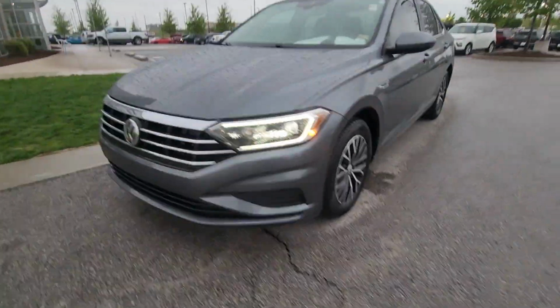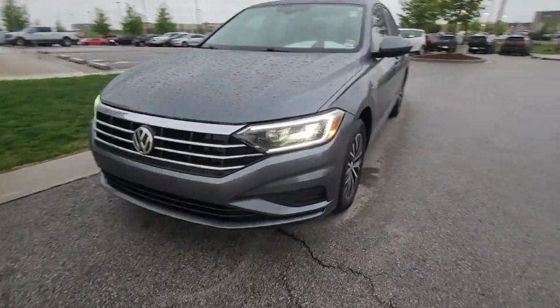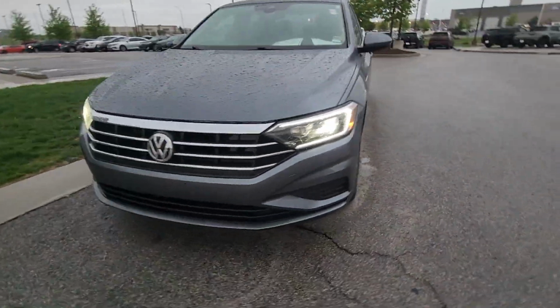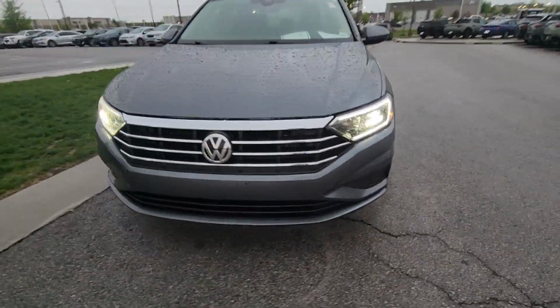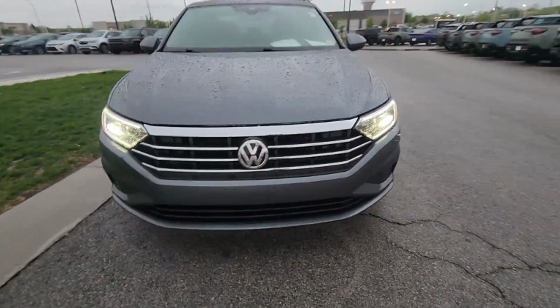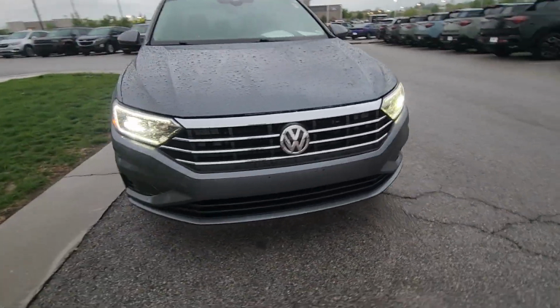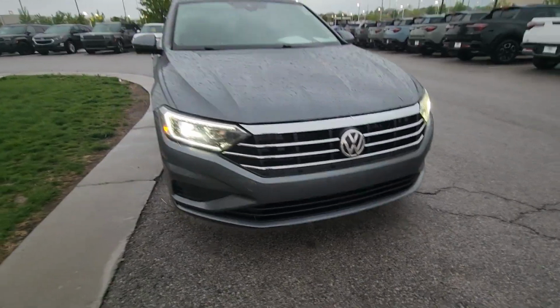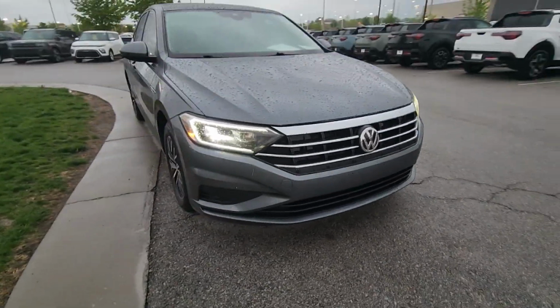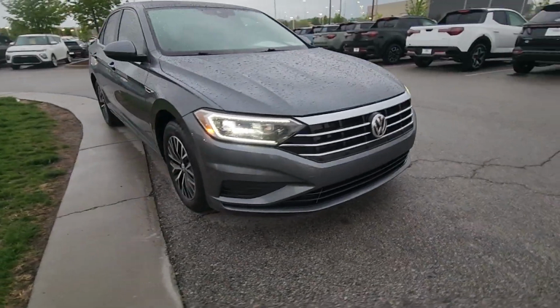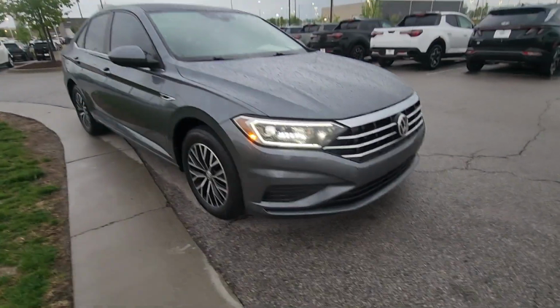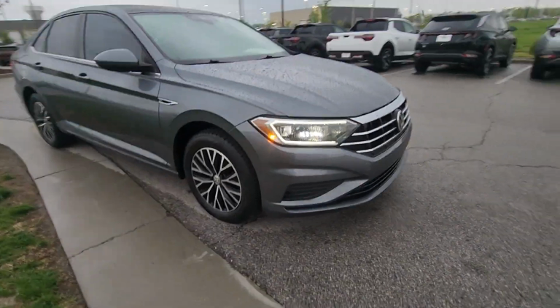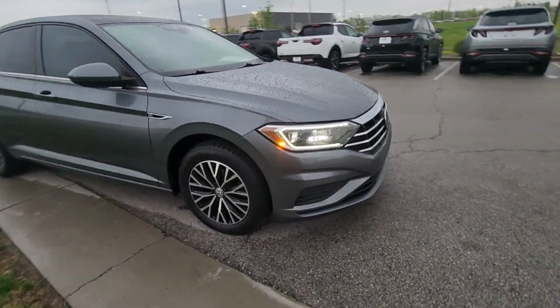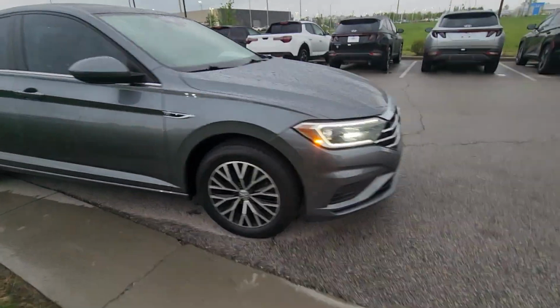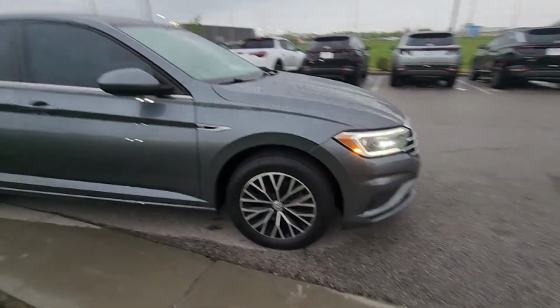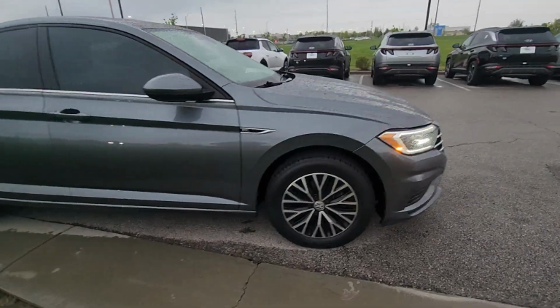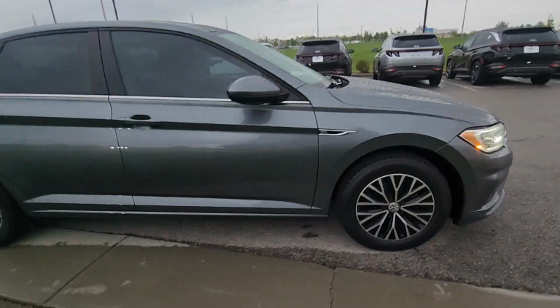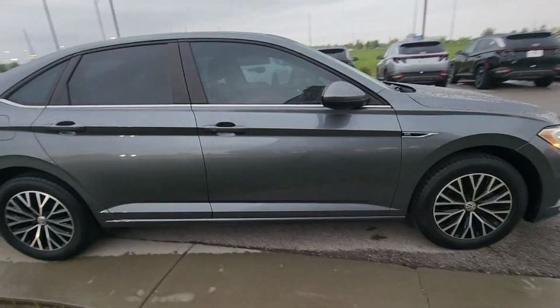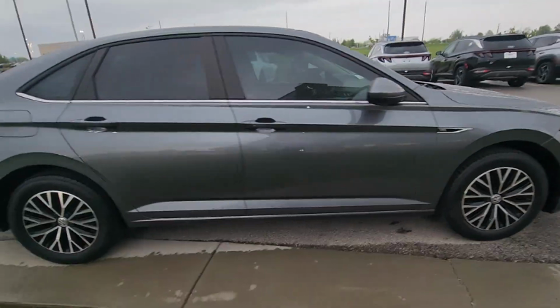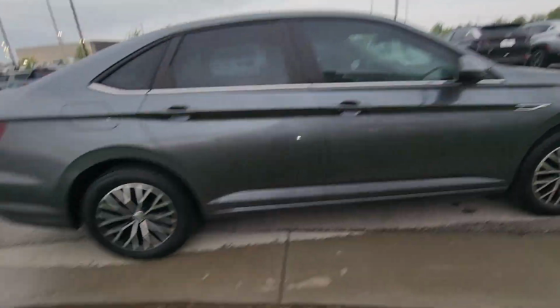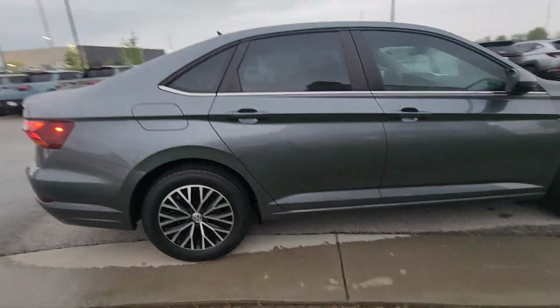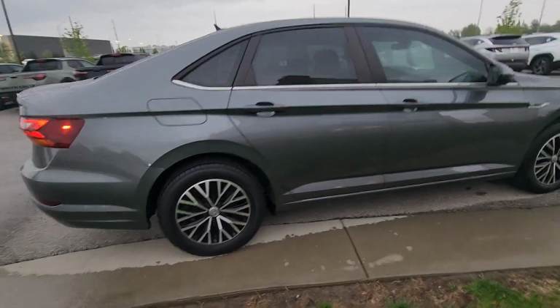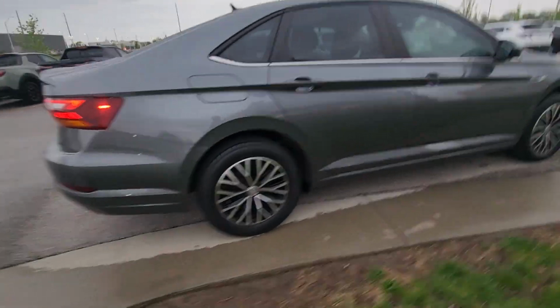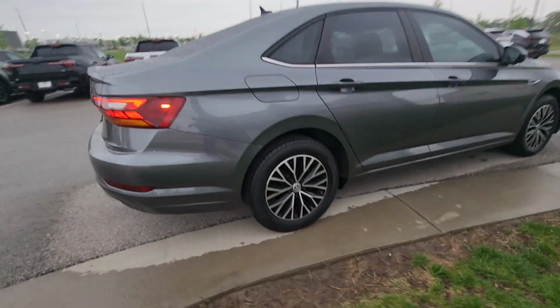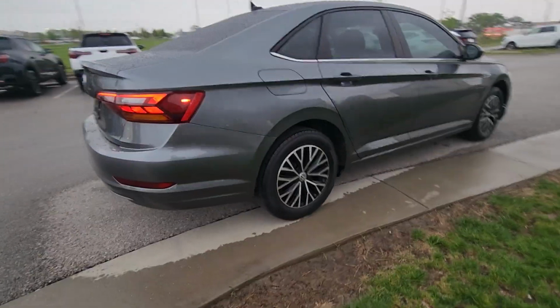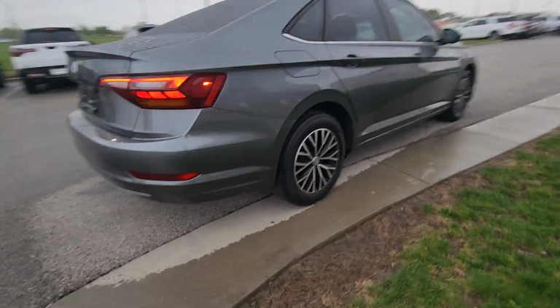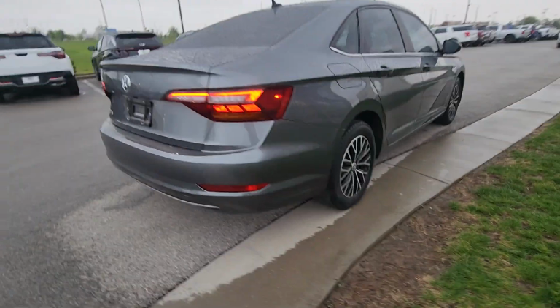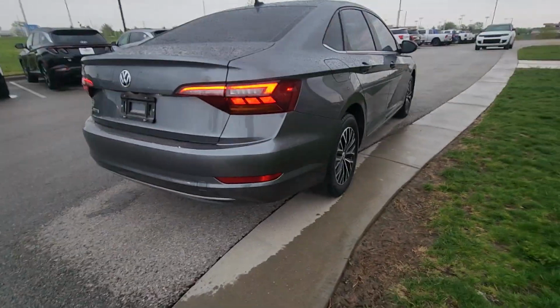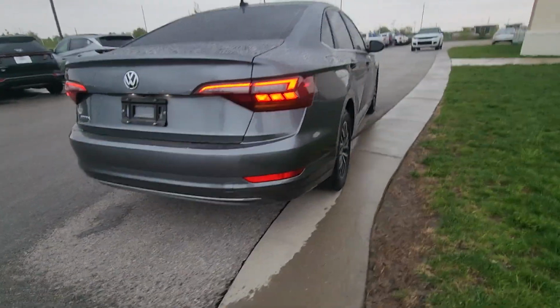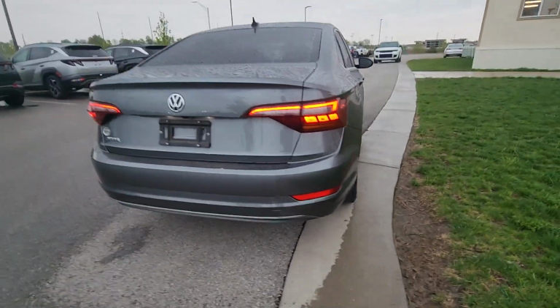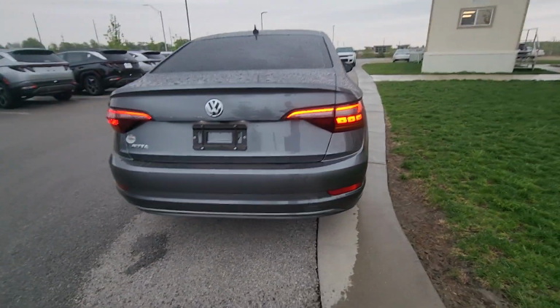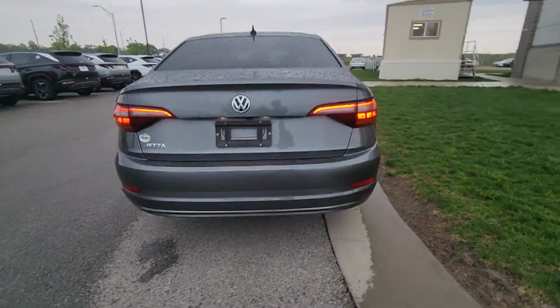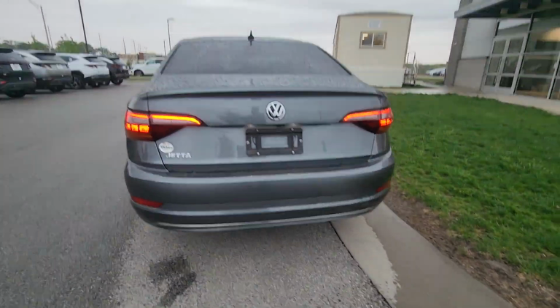This is the 2019 Volkswagen Jetta that you told me about. As you can see here, it is in excellent shape. I got the engine running, sounds great too, and no dents, scratches, rust, or anything like that. So, excellent.